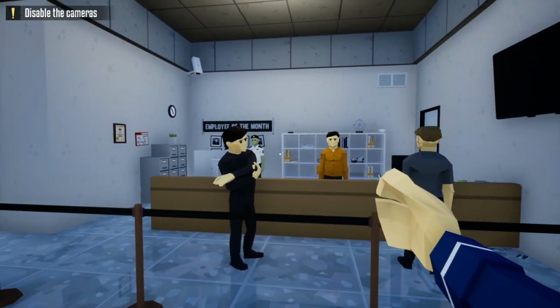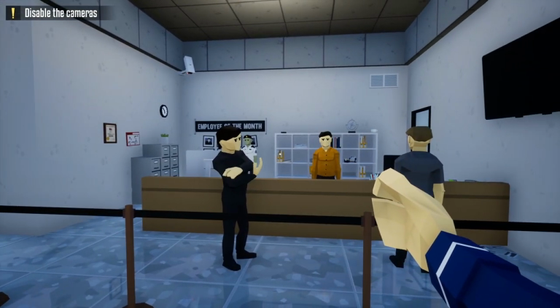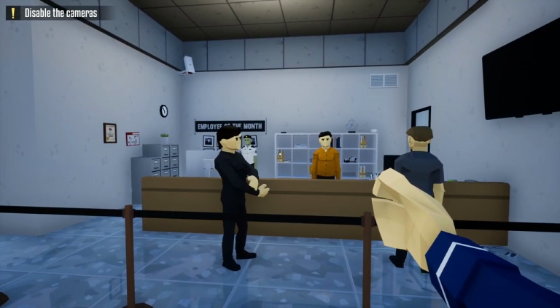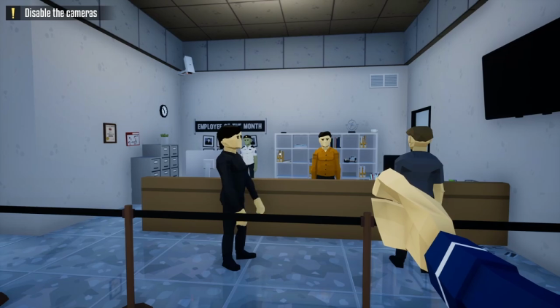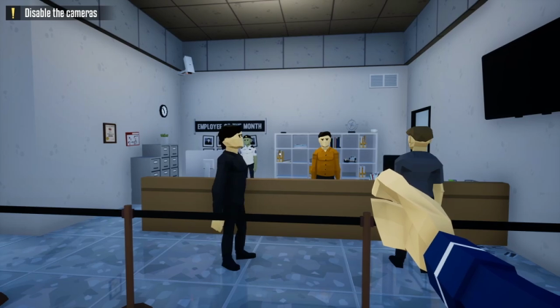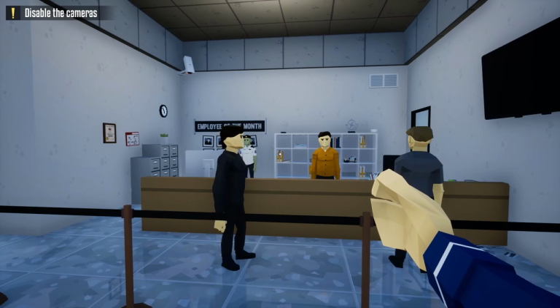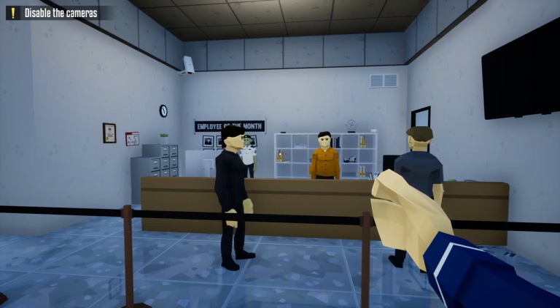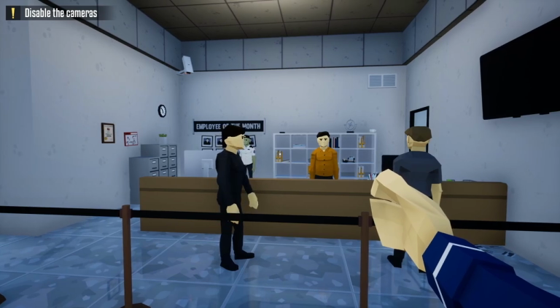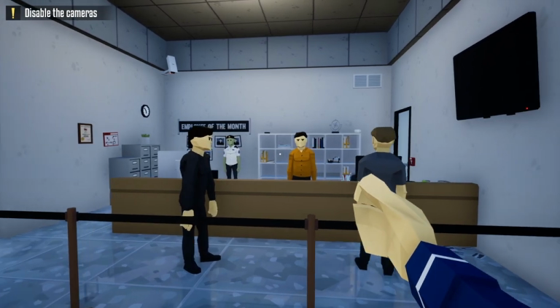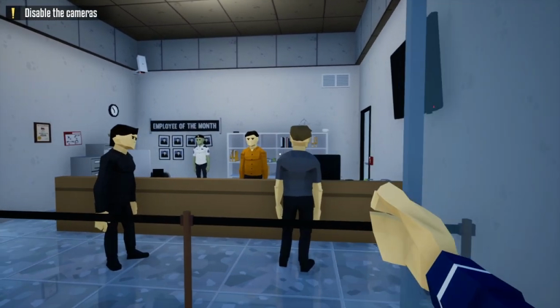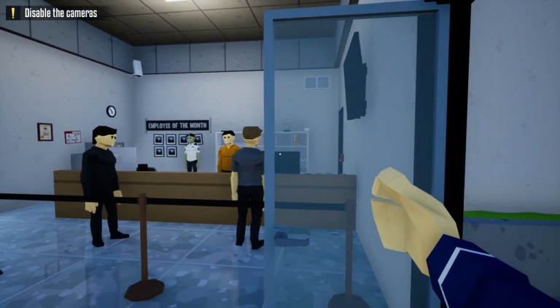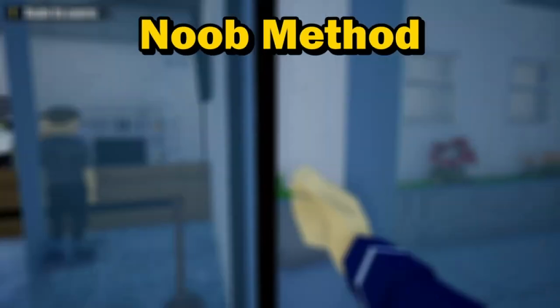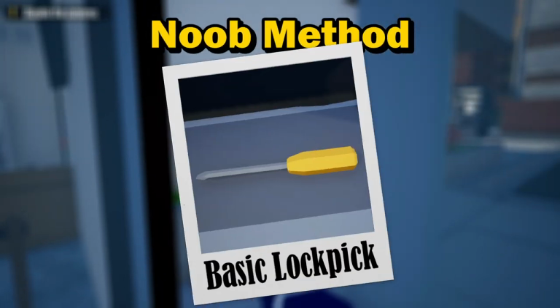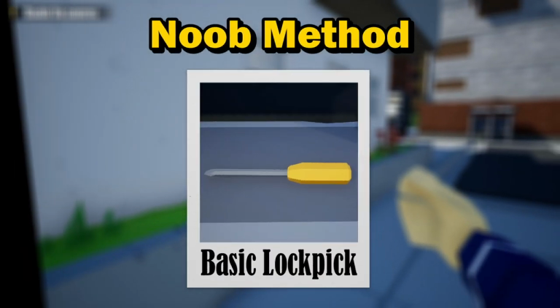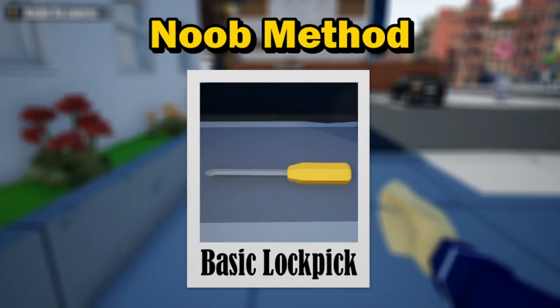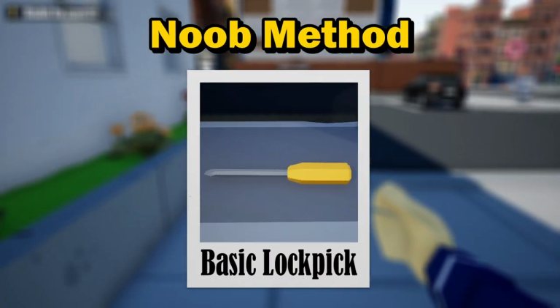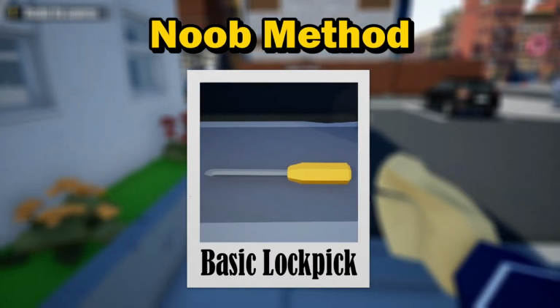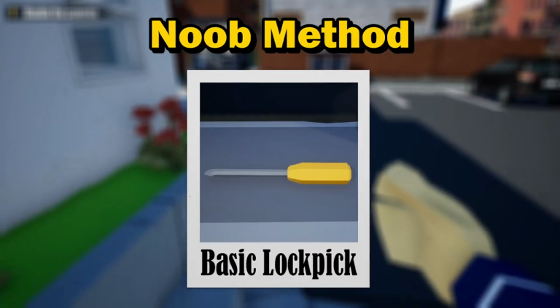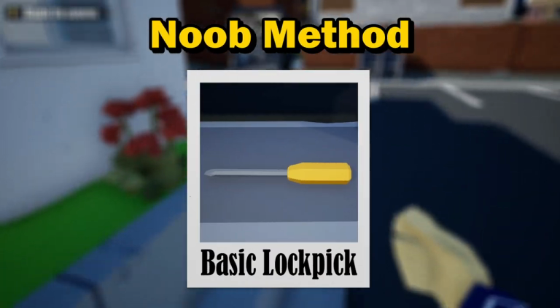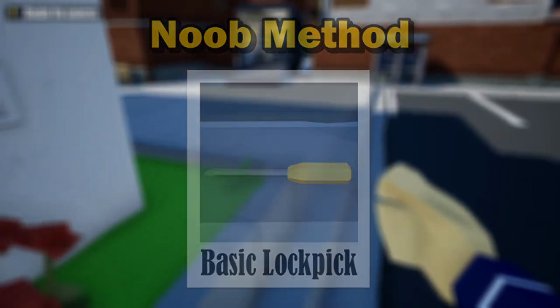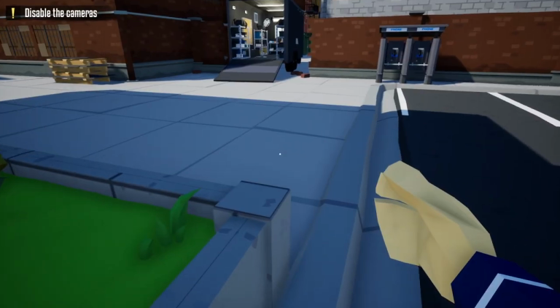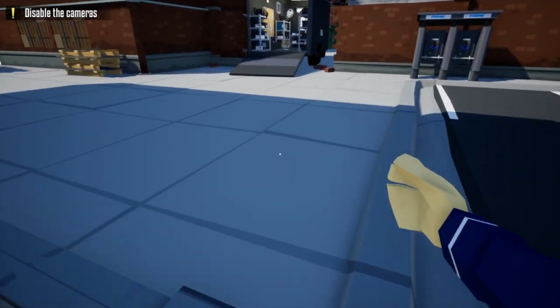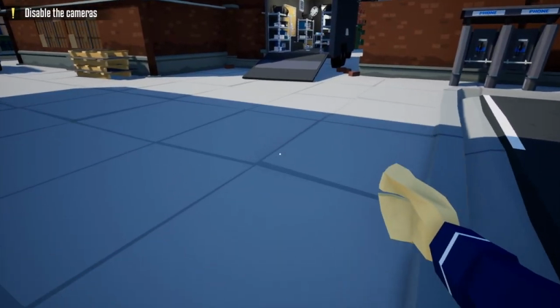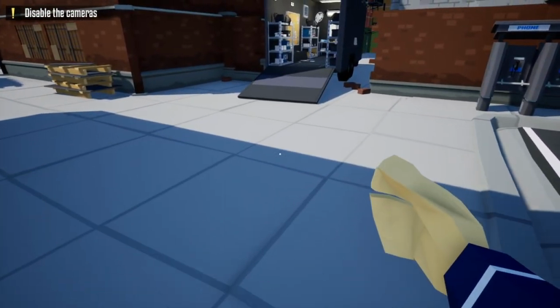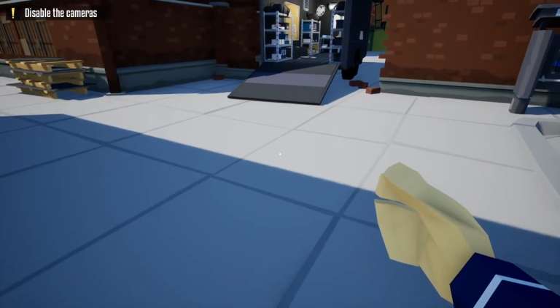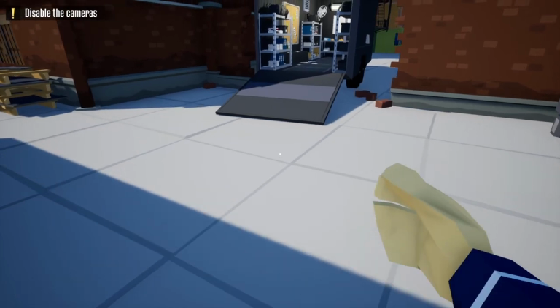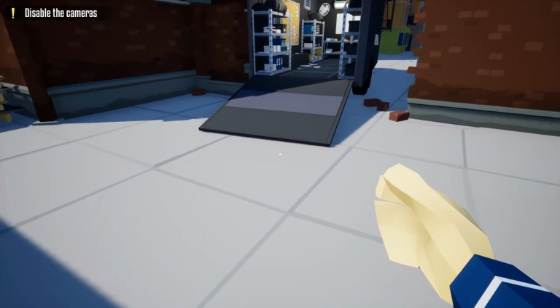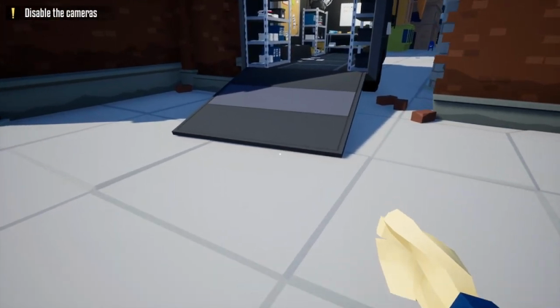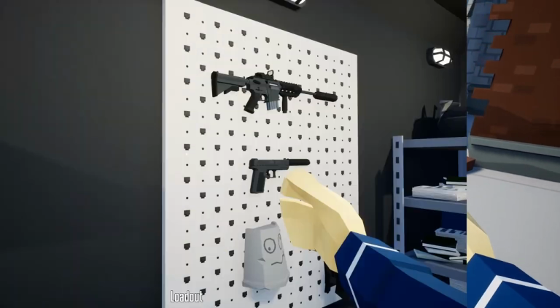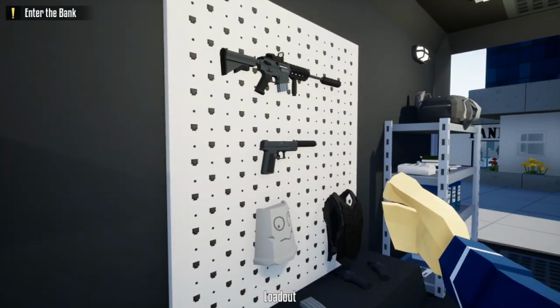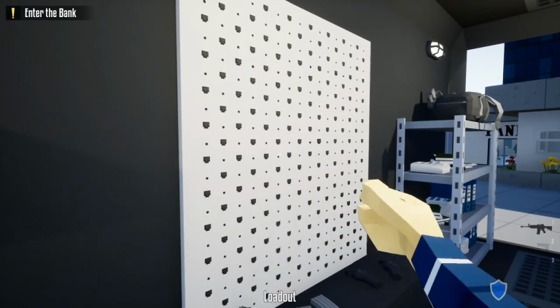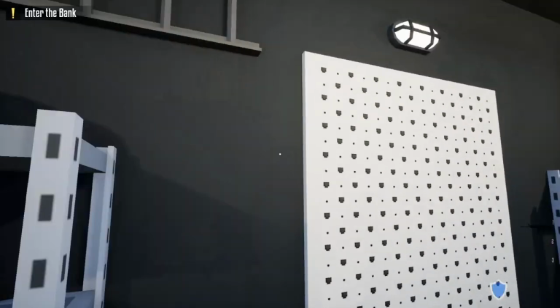The first method we're going to start off with is the noob way. All you're going to need for this method is a basic lock pick and a suppressed weapon. So without further ado, let's get this one started.